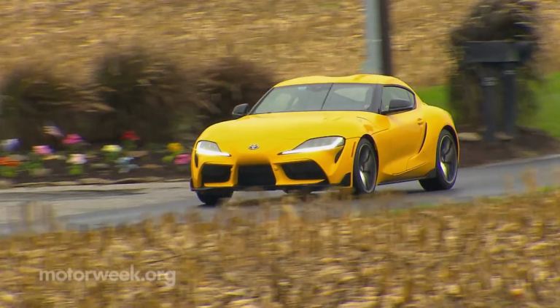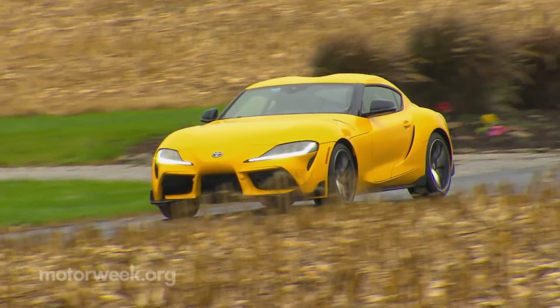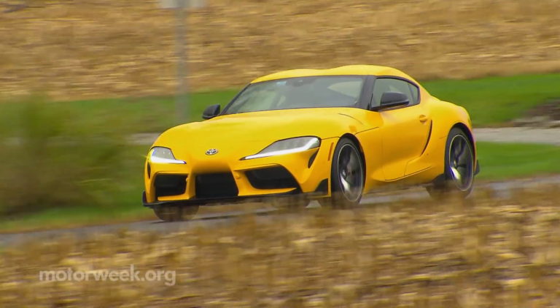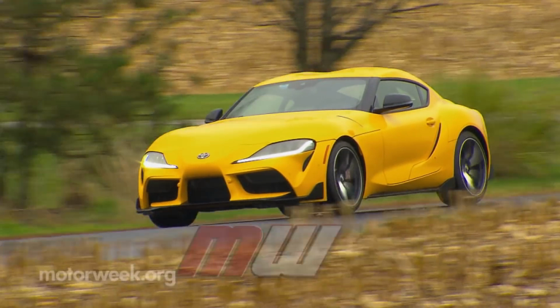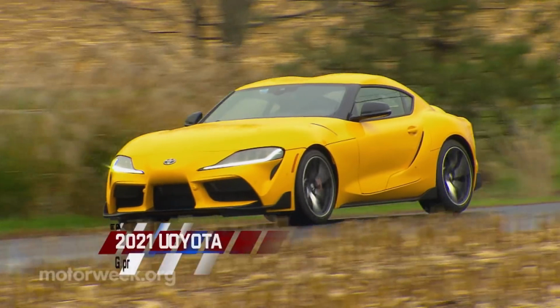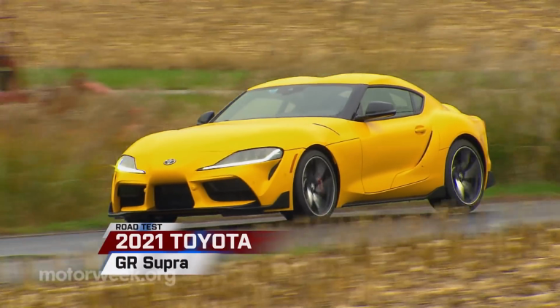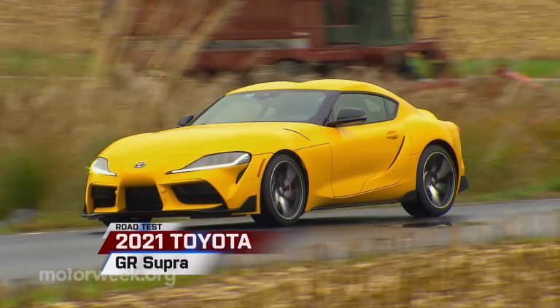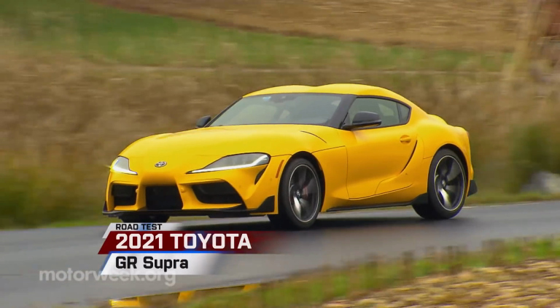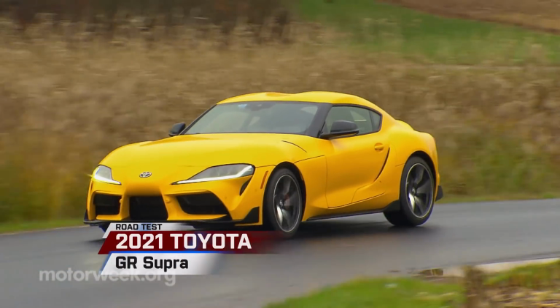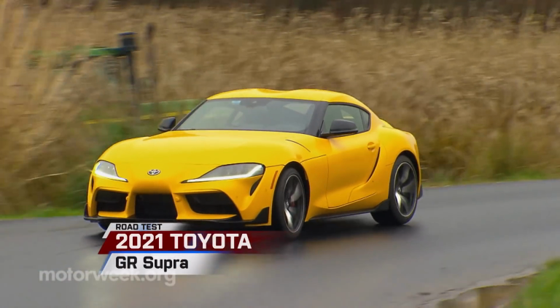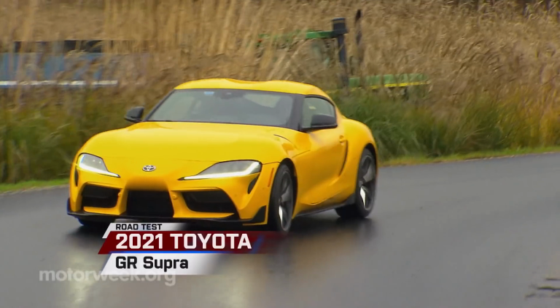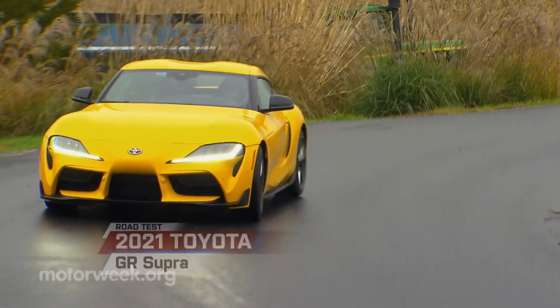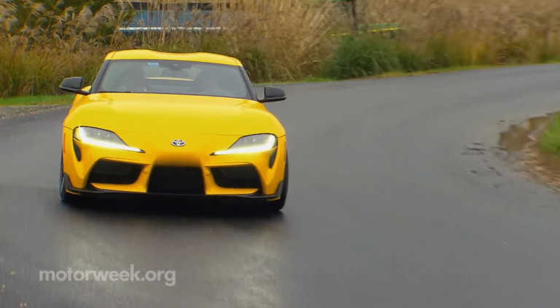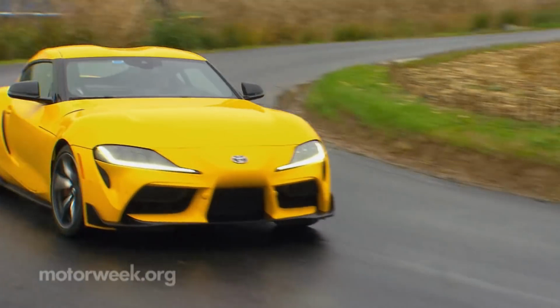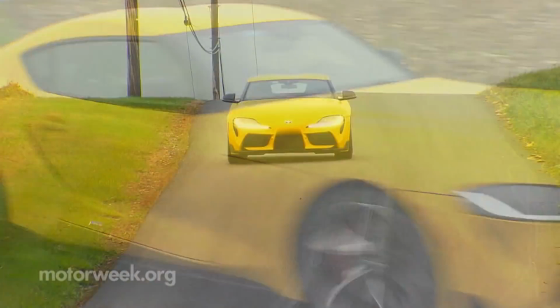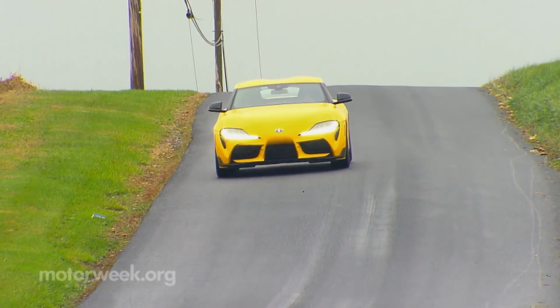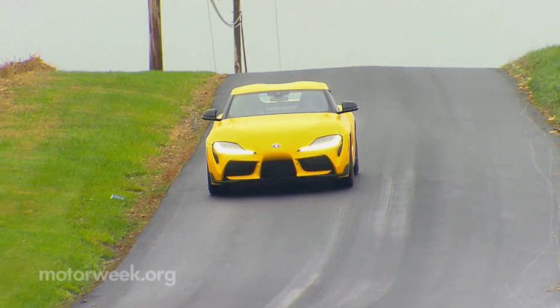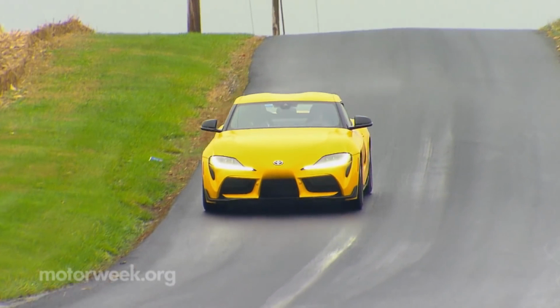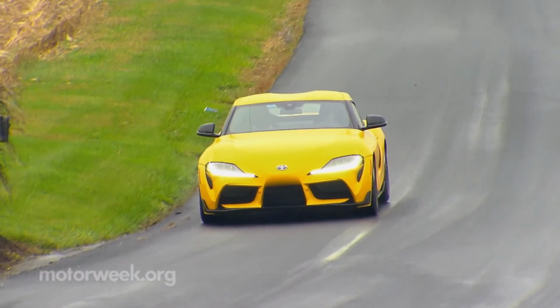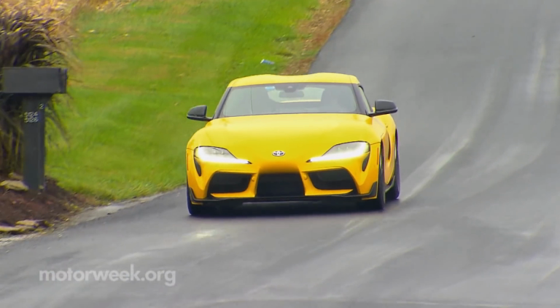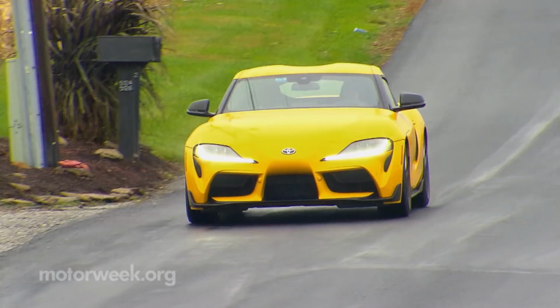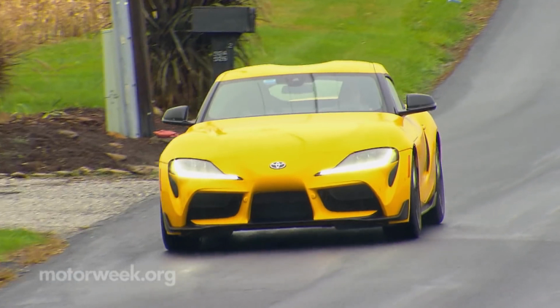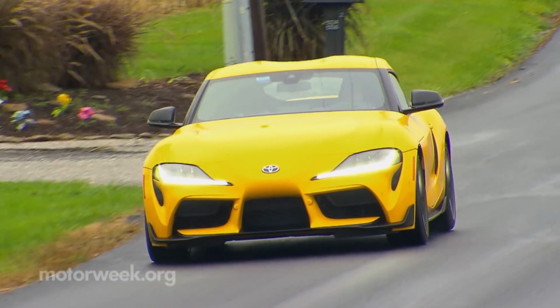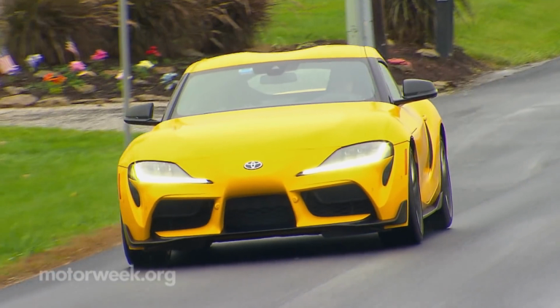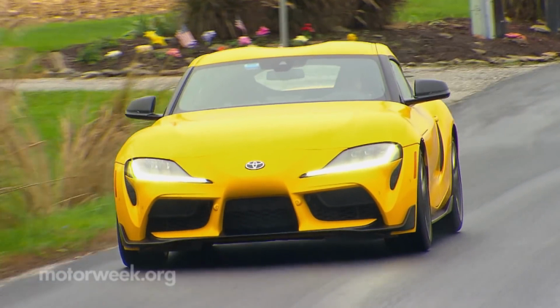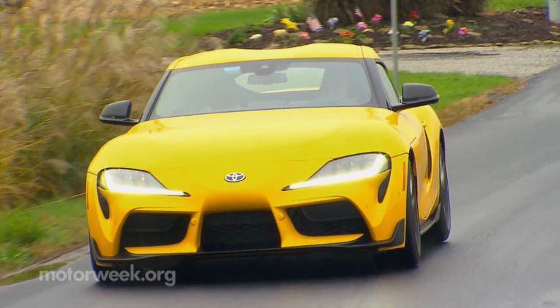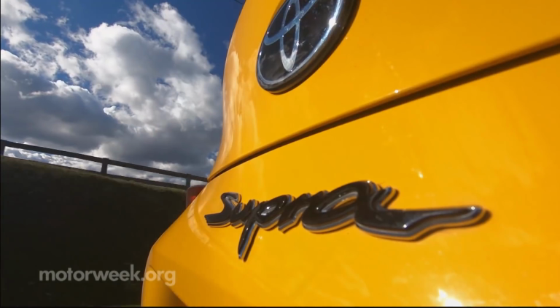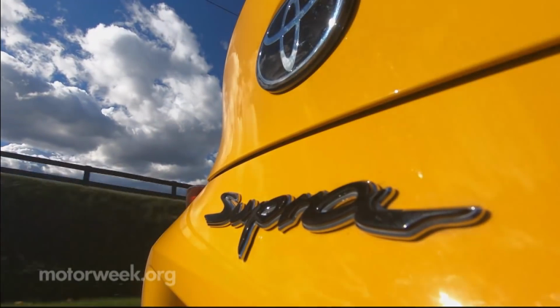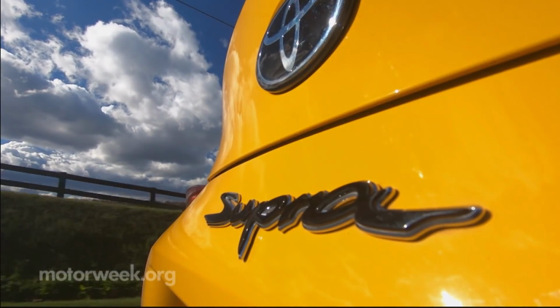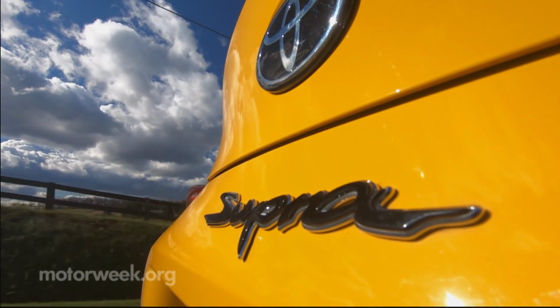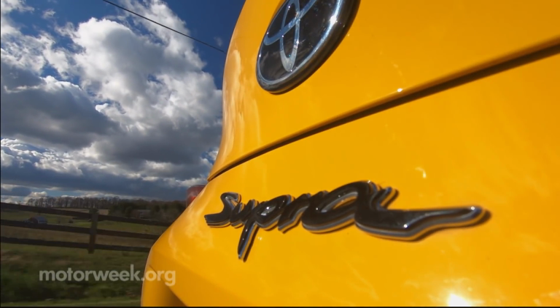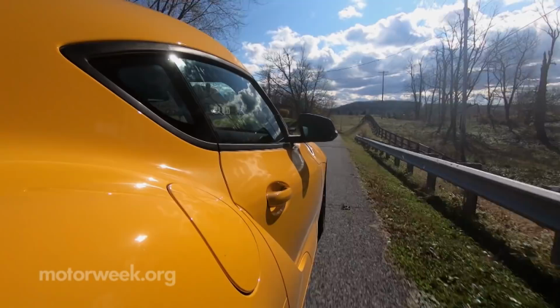The most significant news for the 2021 Toyota GR Supra is the fact that there's a lighter, more responsive, and more affordable entry-level 2.0 version powered by a 255-horsepower inline-4 turbo.